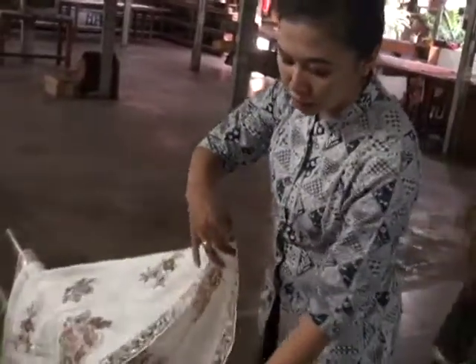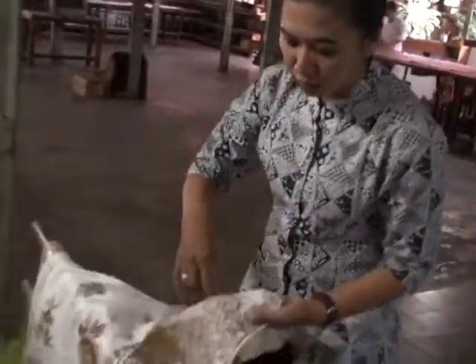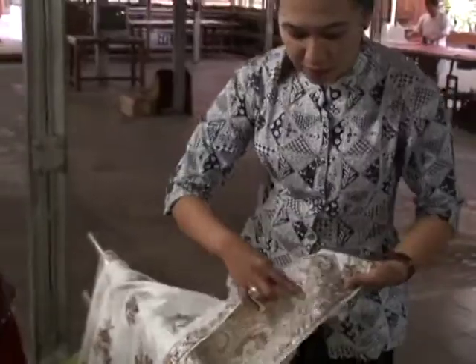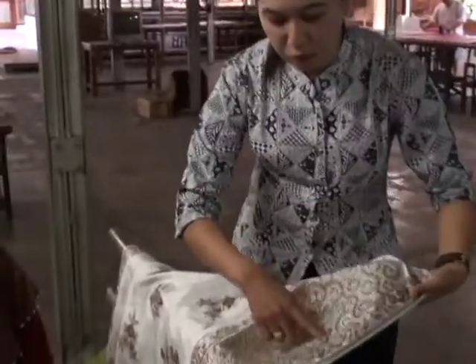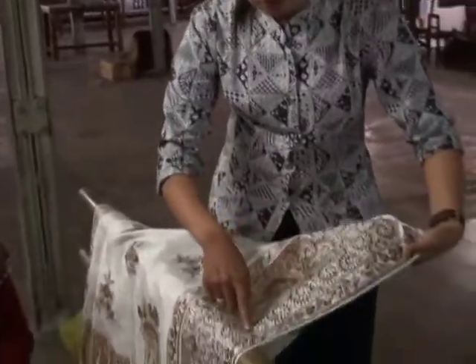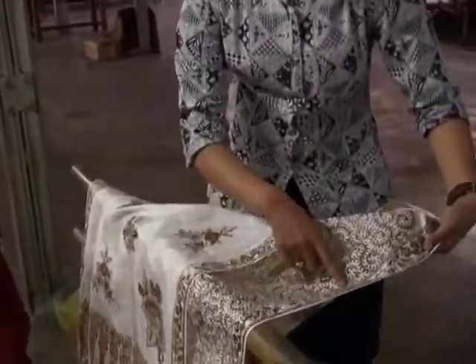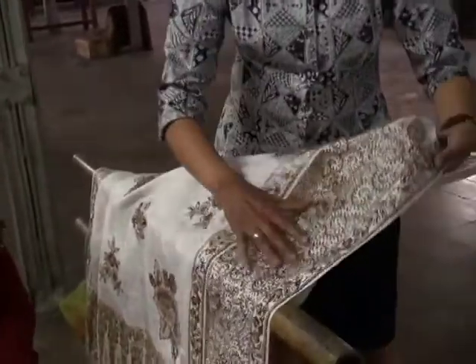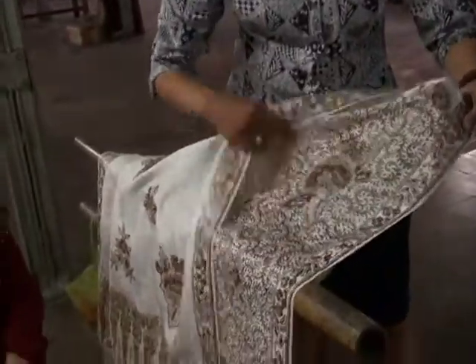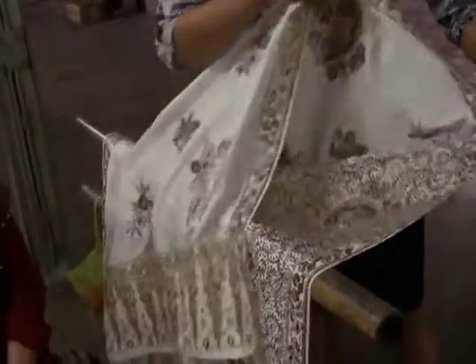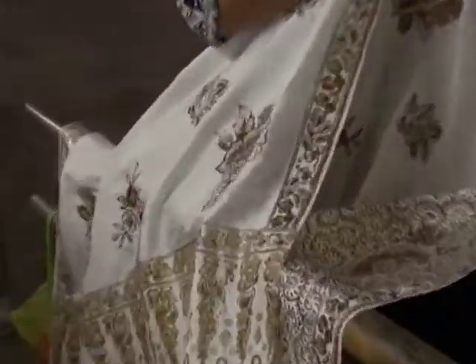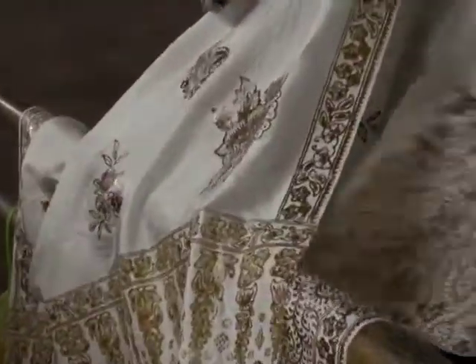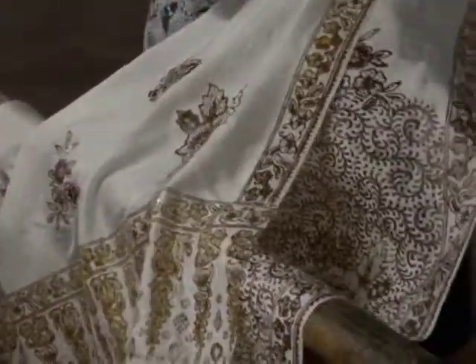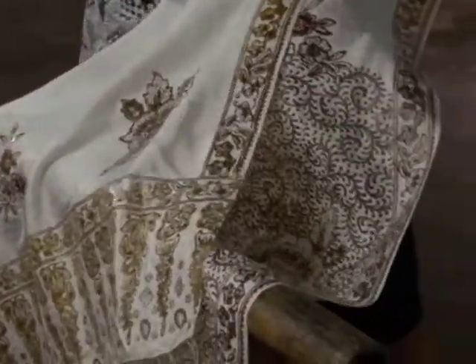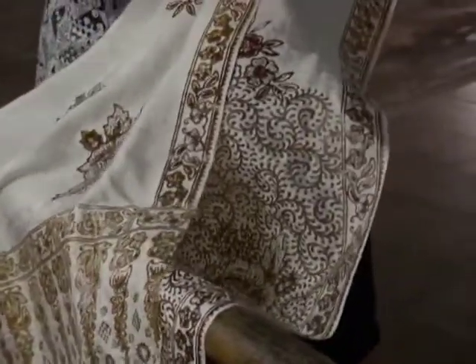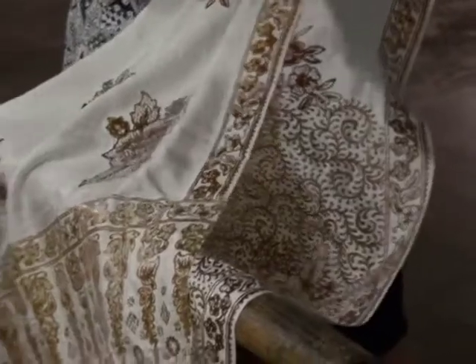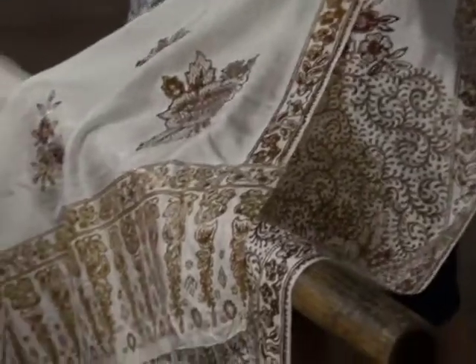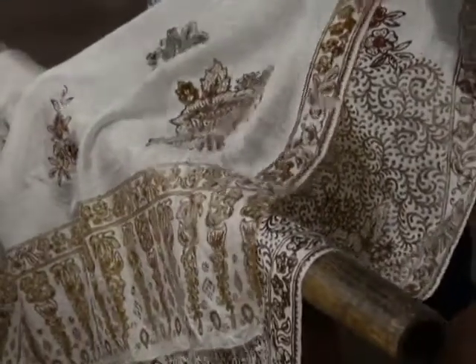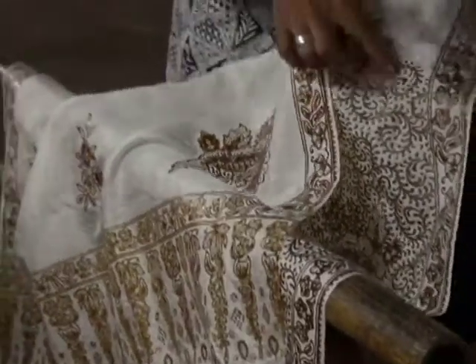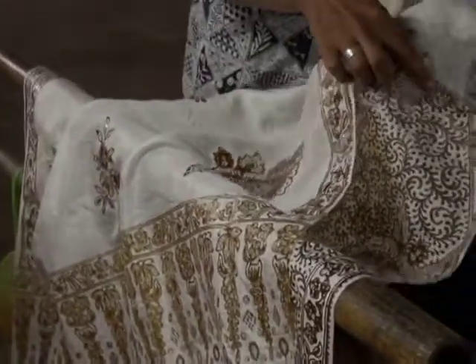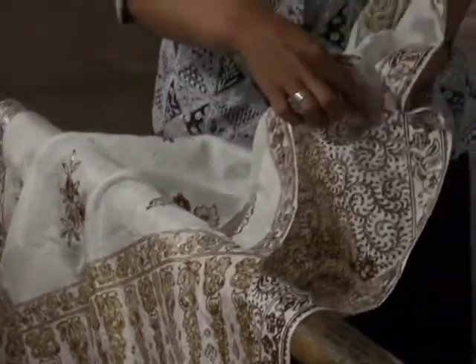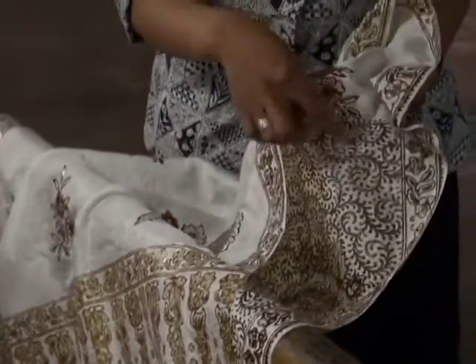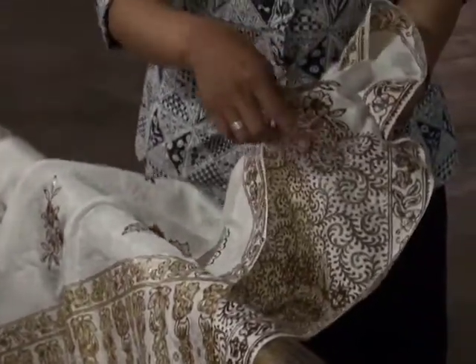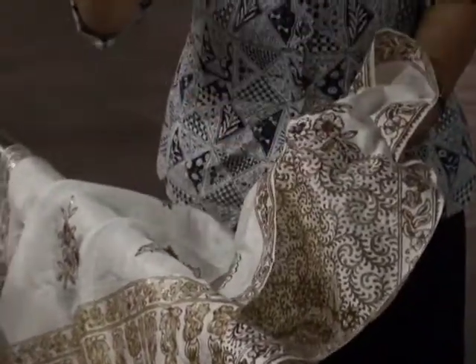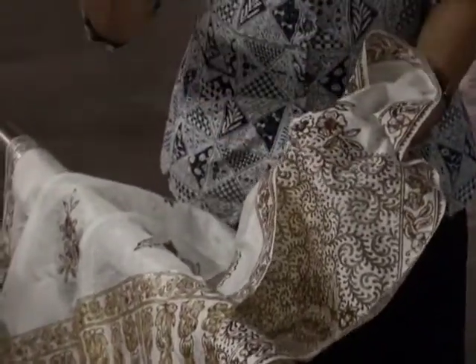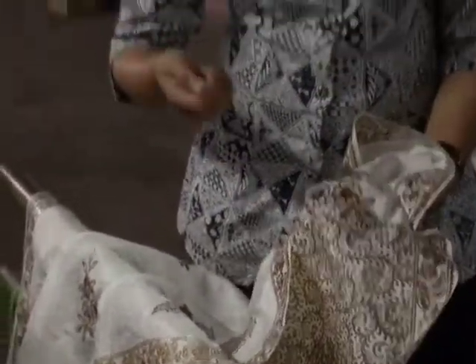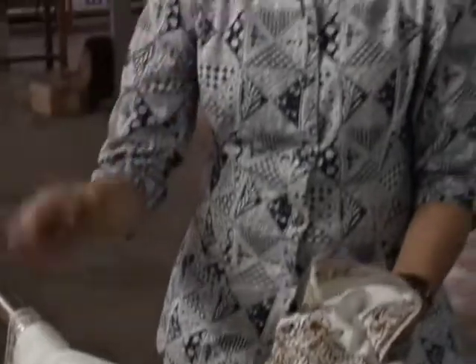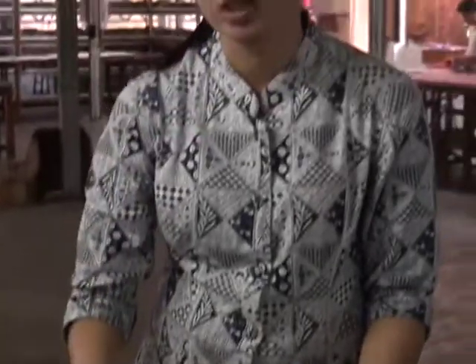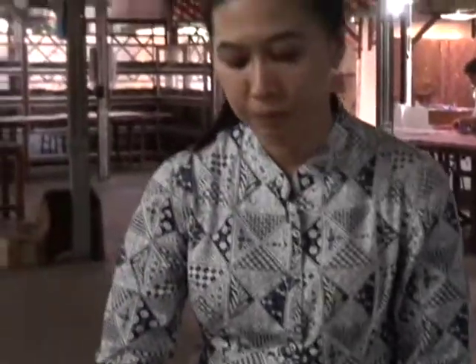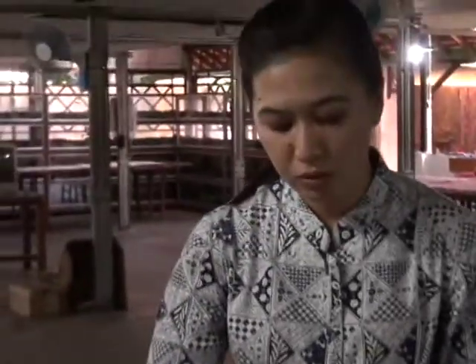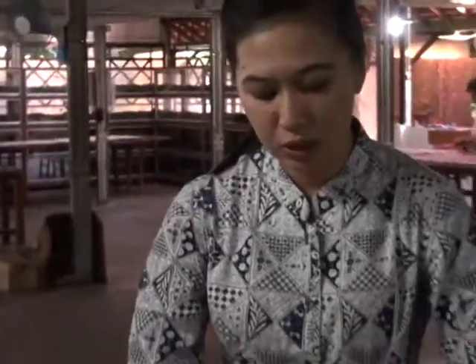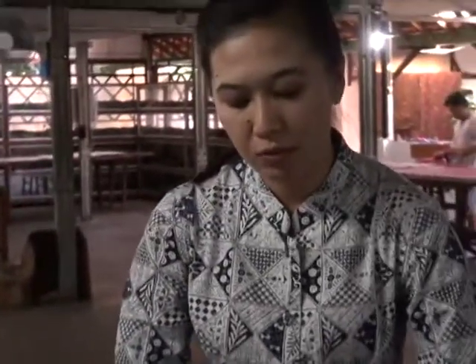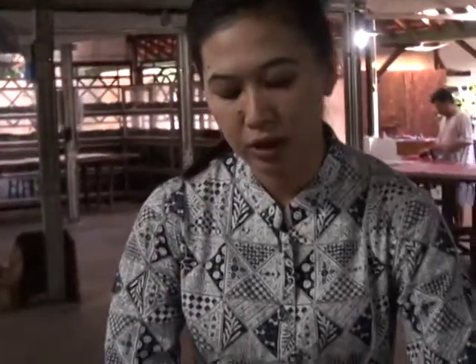For the first waxing process, we put the wax on the basic motif traced in pencil. Then she puts in the detail inside the motif, so it becomes more detailed like this one.